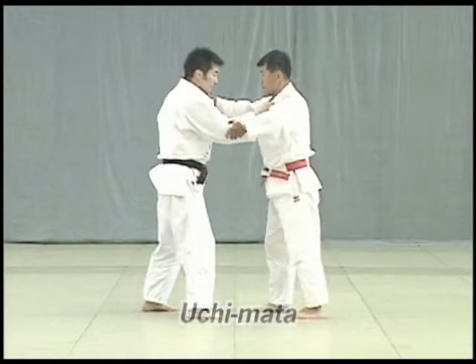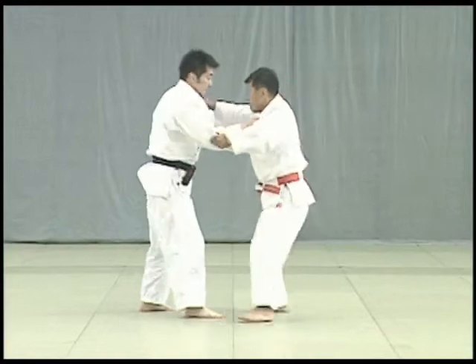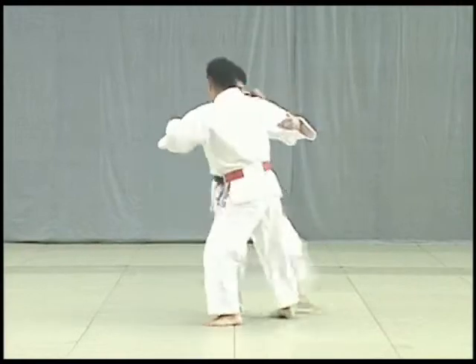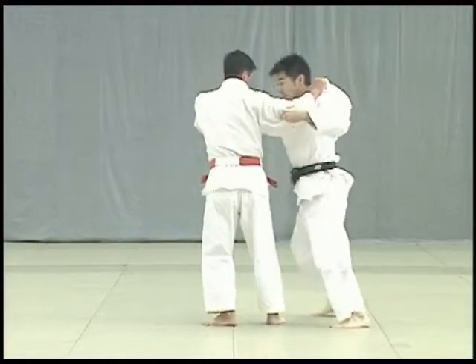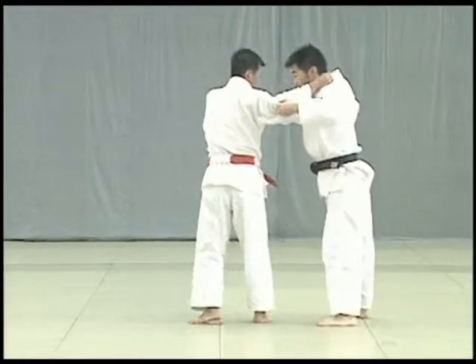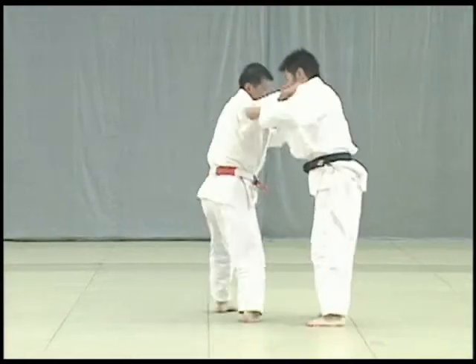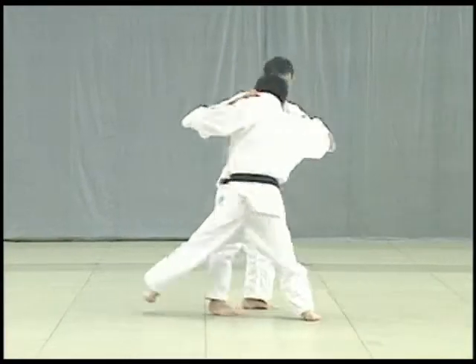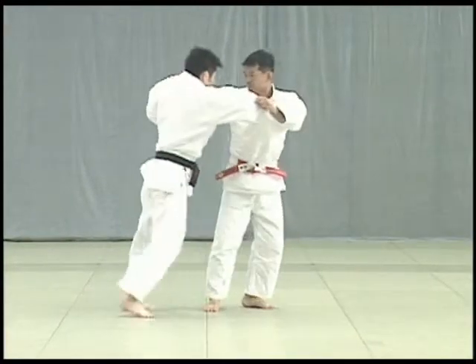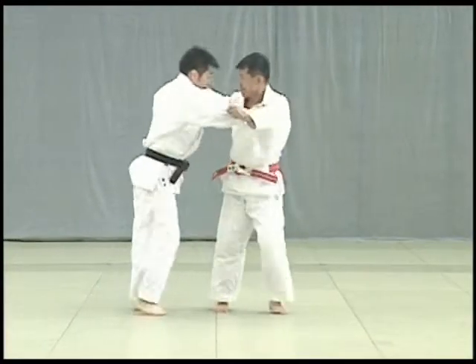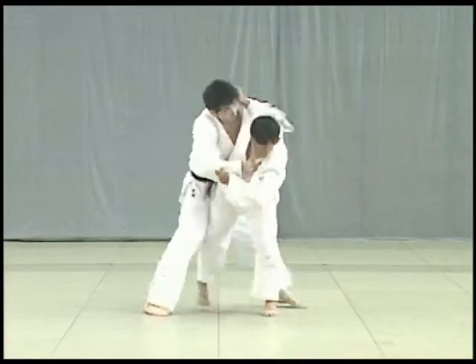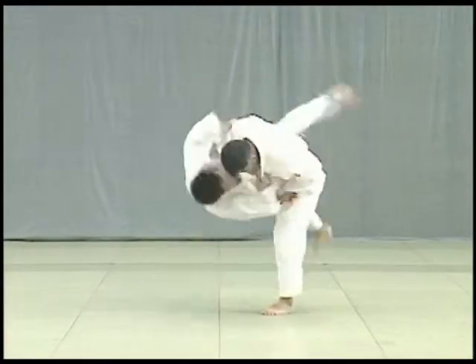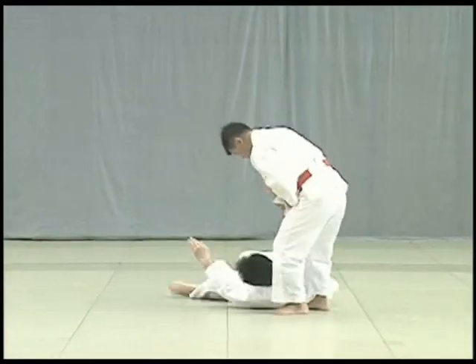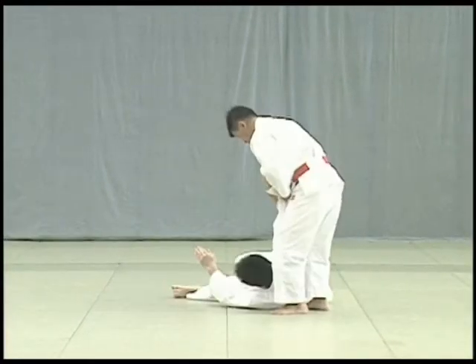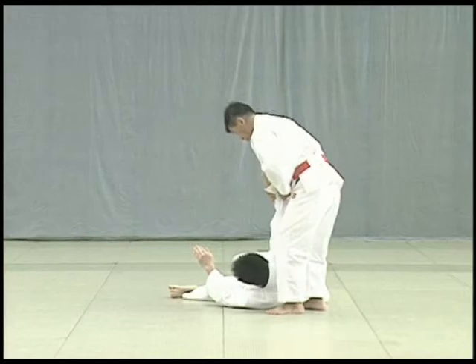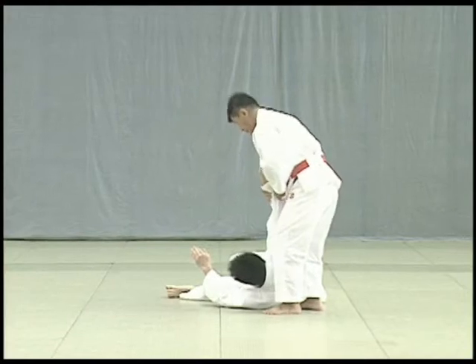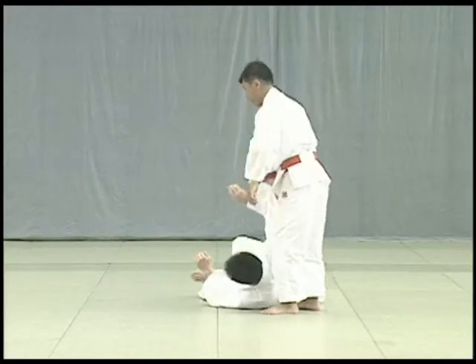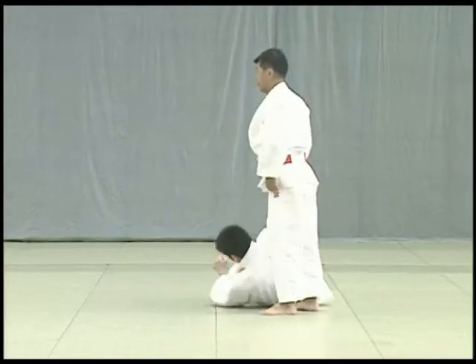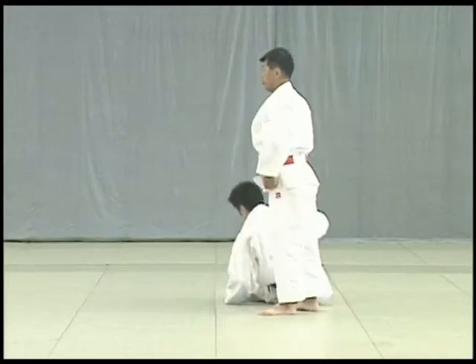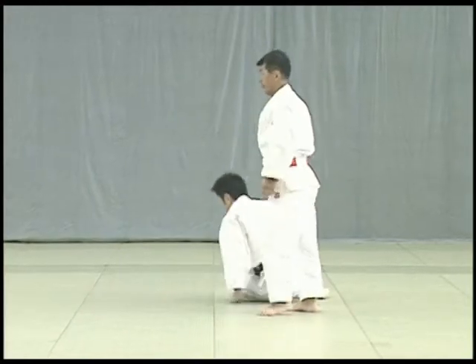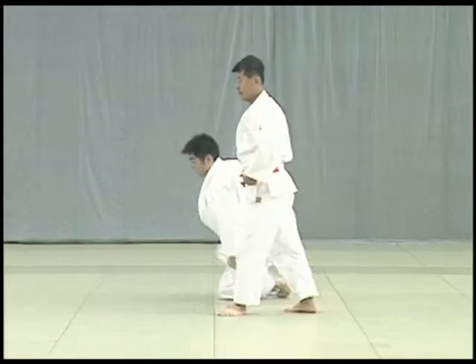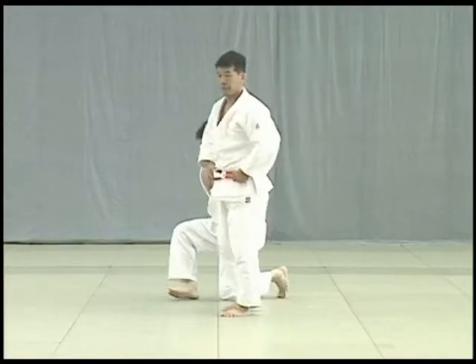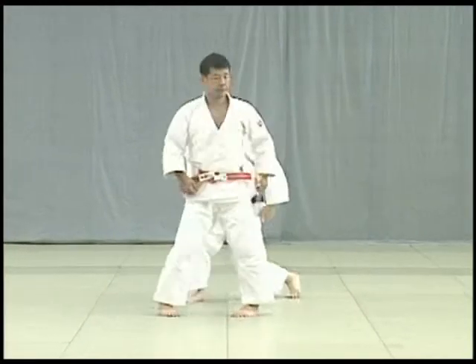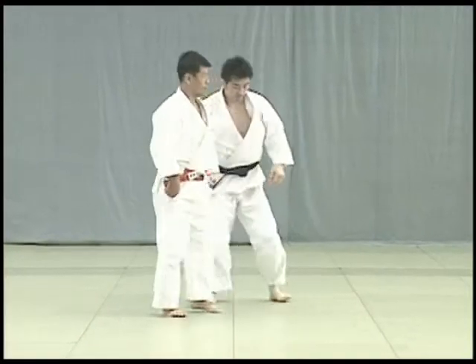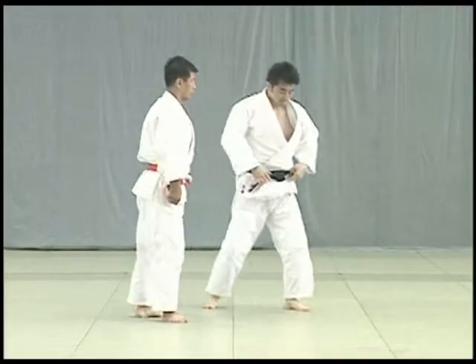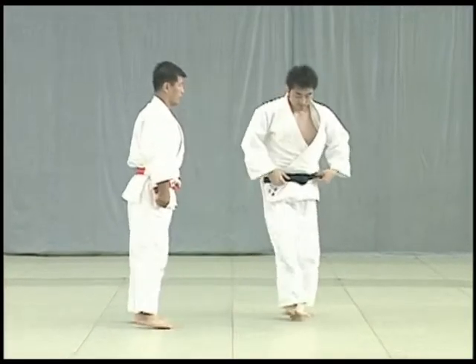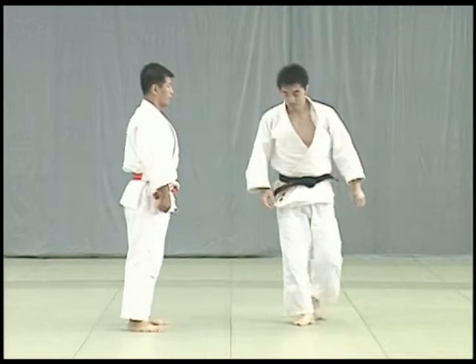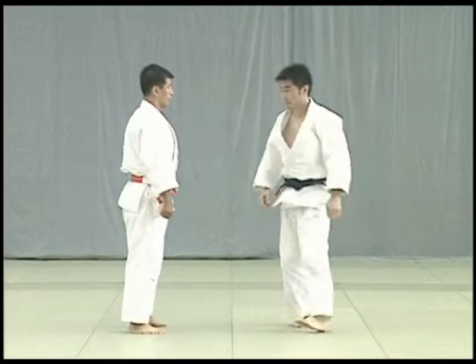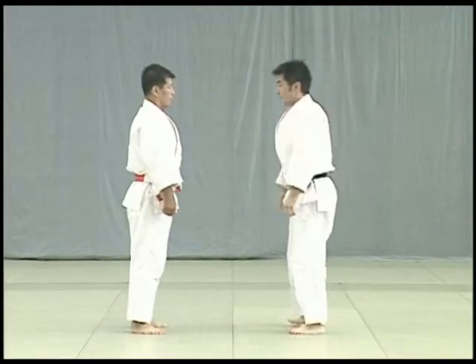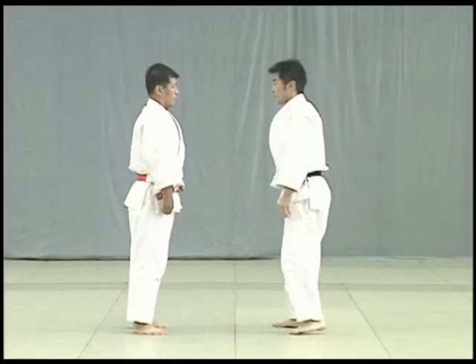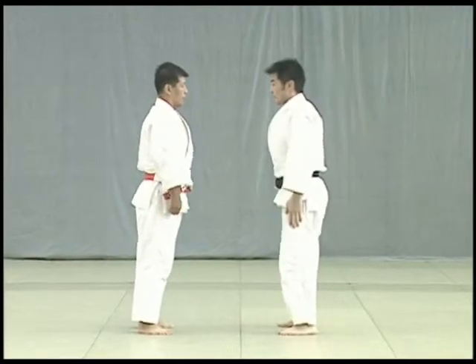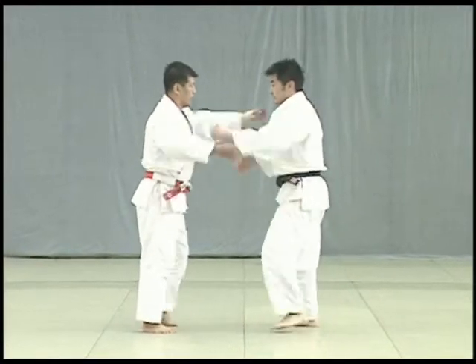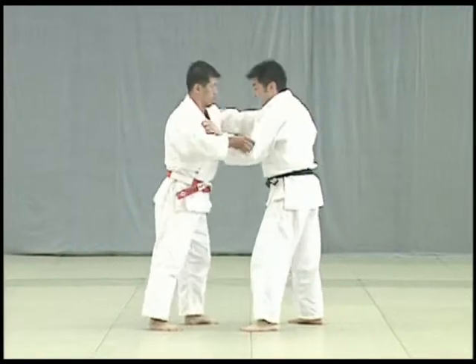Tori moves forward and on the third step draws Uke back diagonally in a wide circular motion. As Uke is about to shift his weight to his front foot, Tori presses the back of his thigh against Uke's inner thigh to reap and throw him.